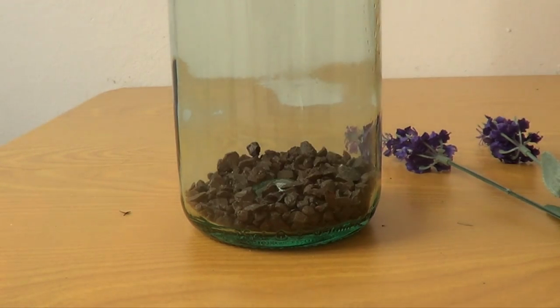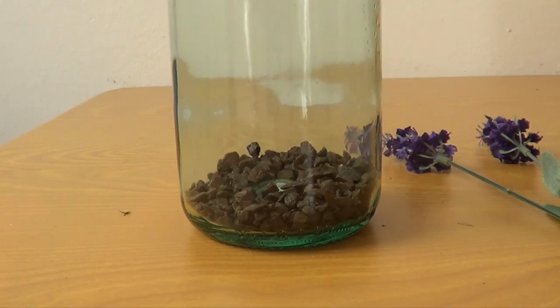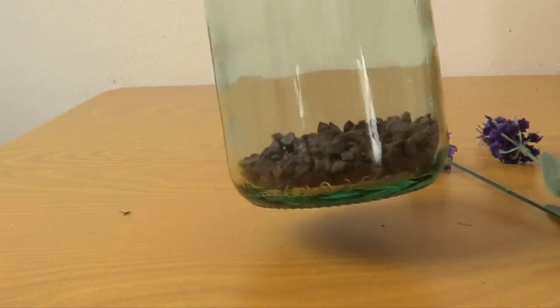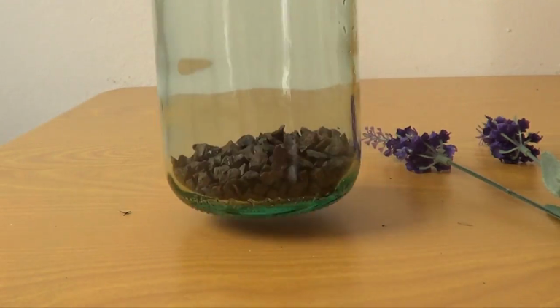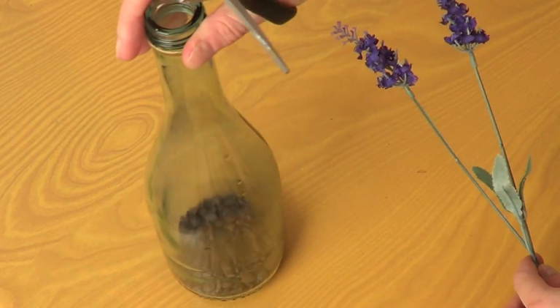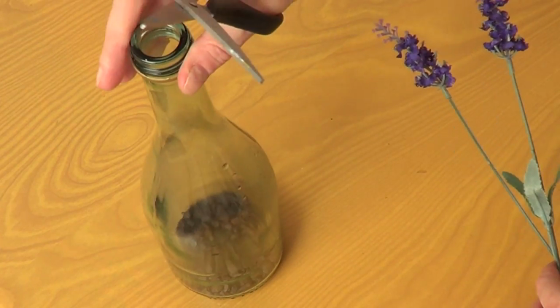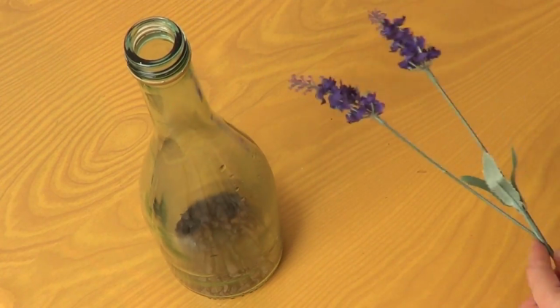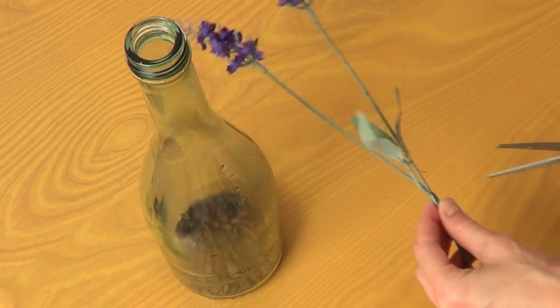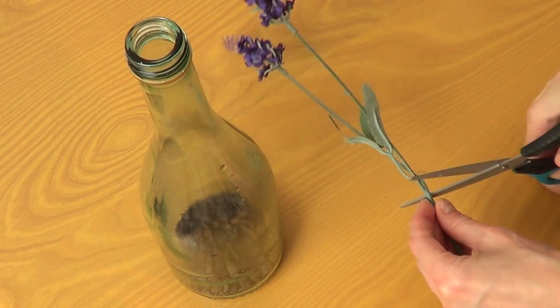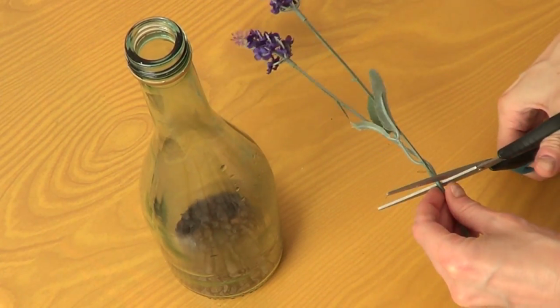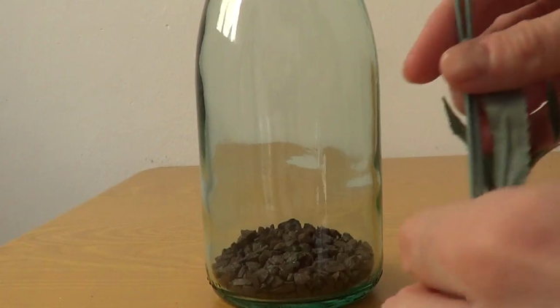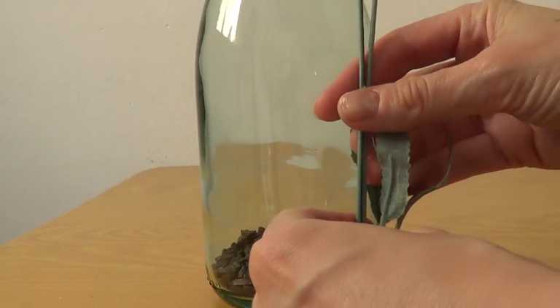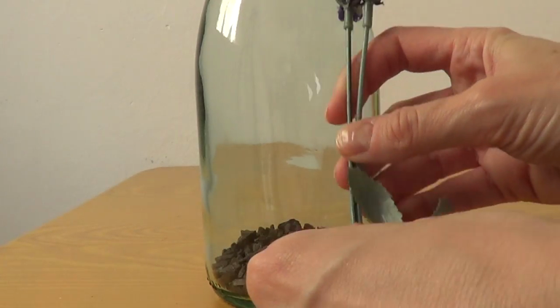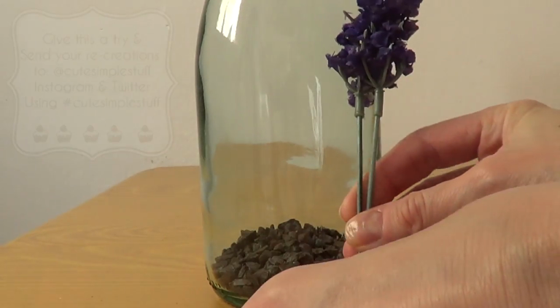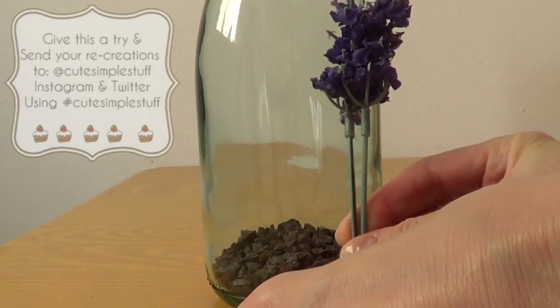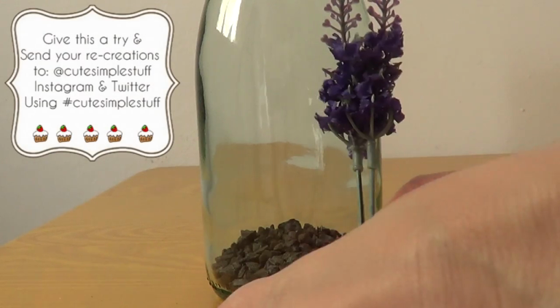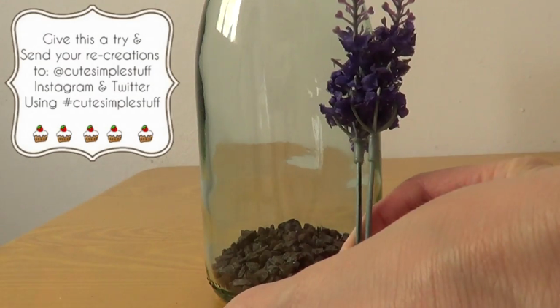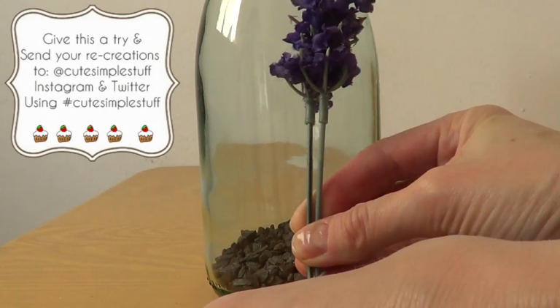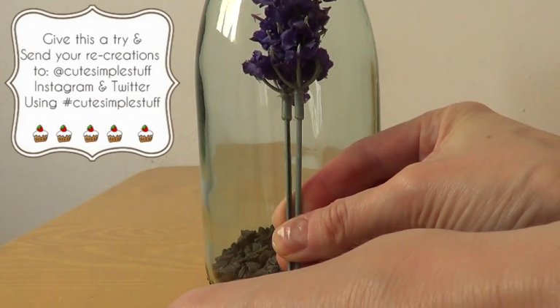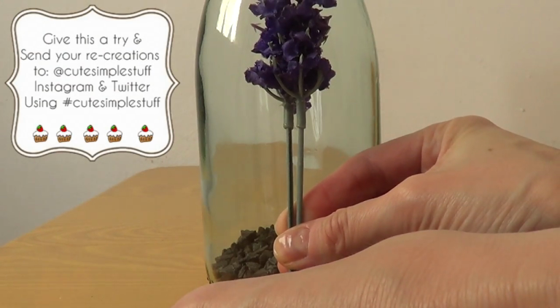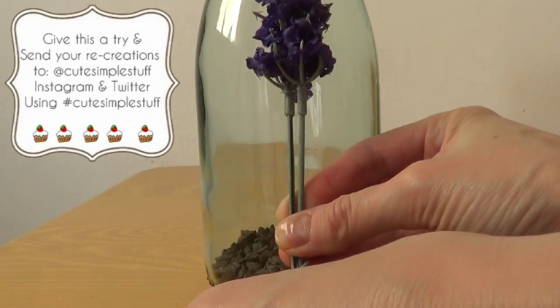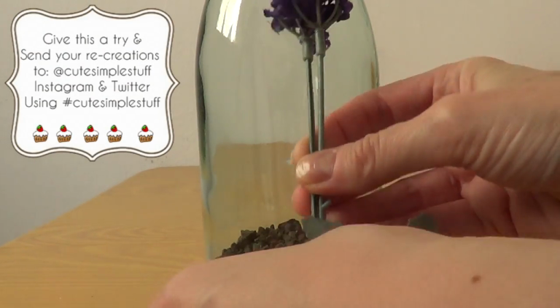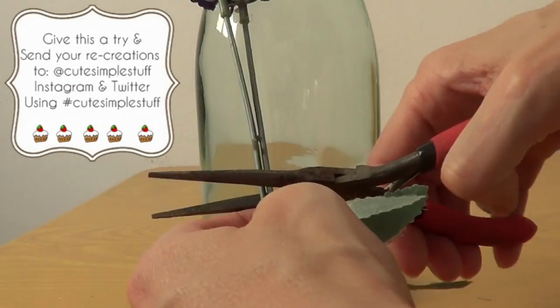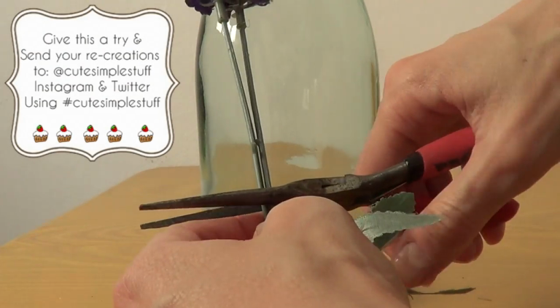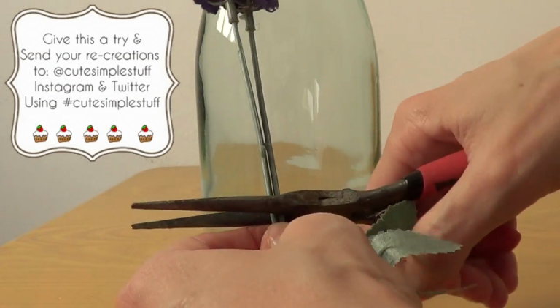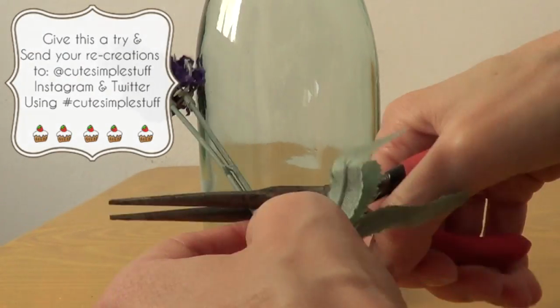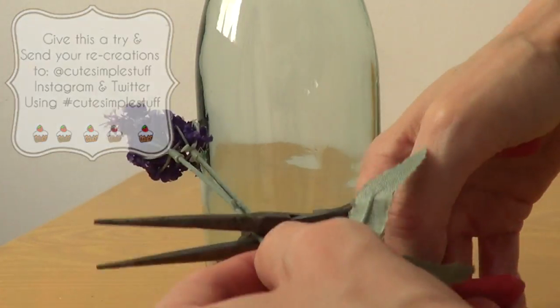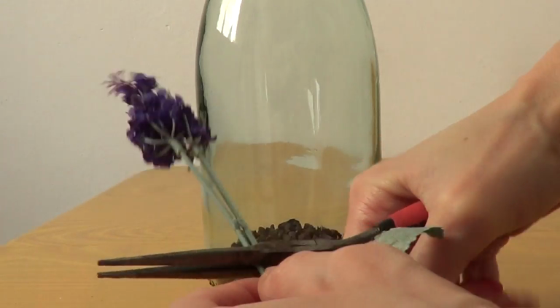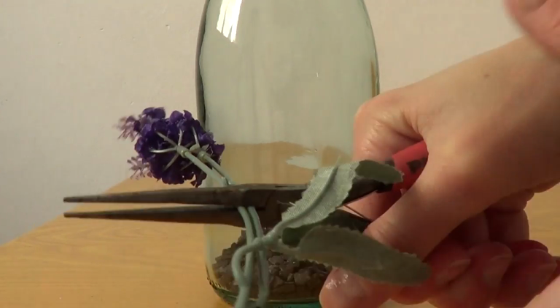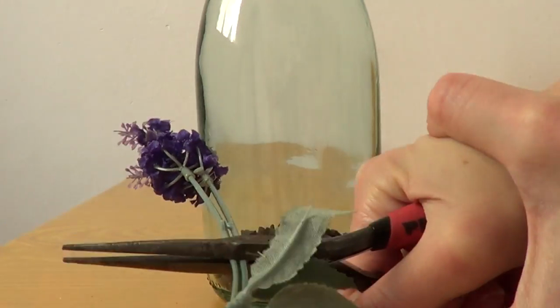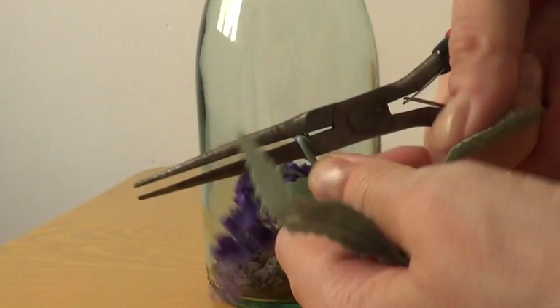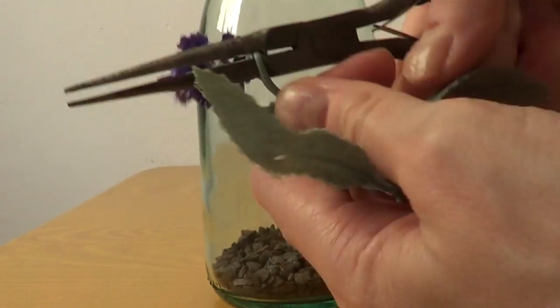And then I'm going to be using these fake flowers that I found again at the craft store. Since my flowers were a bit too big for my bottle, I just placed them in front of my bottle to see how much I needed and just removed the excess with some pliers and scissors.